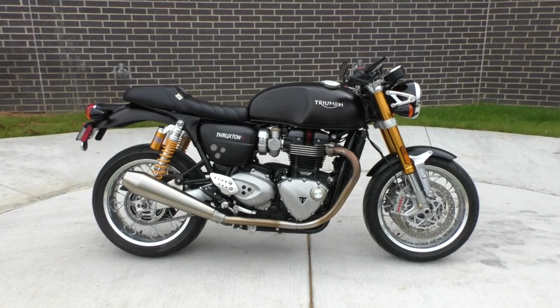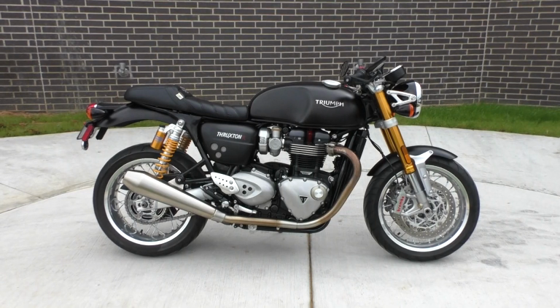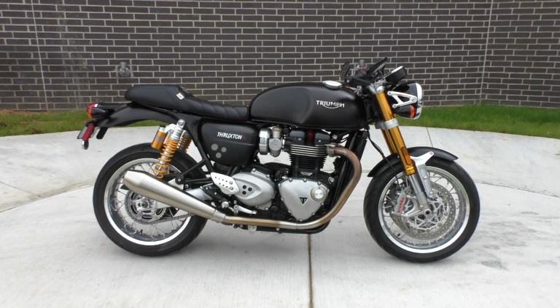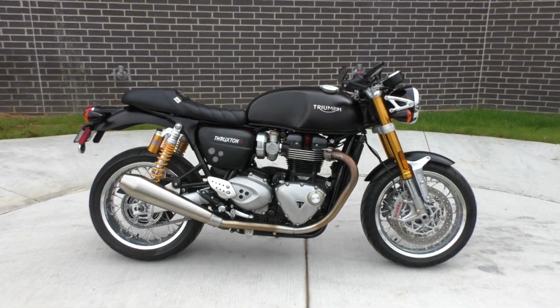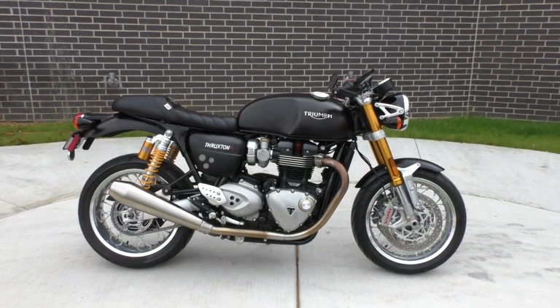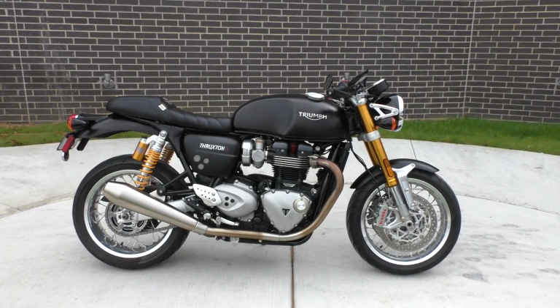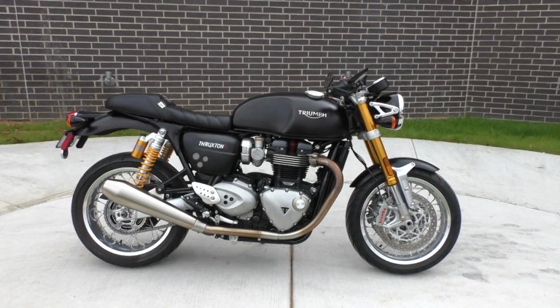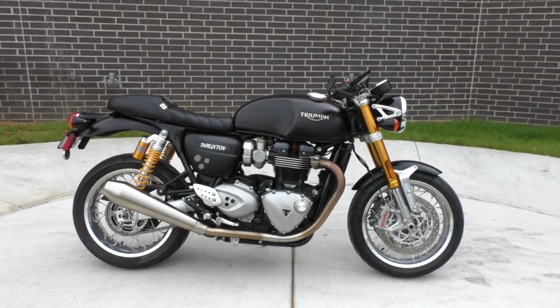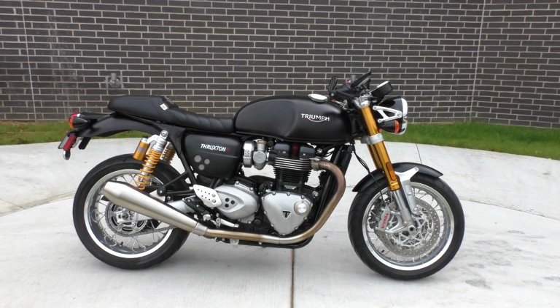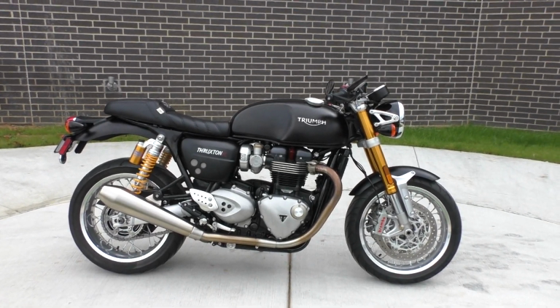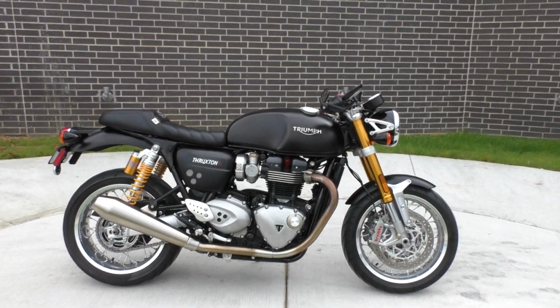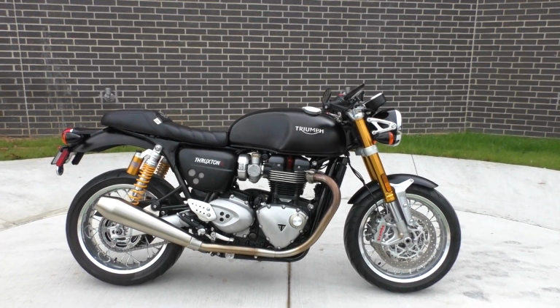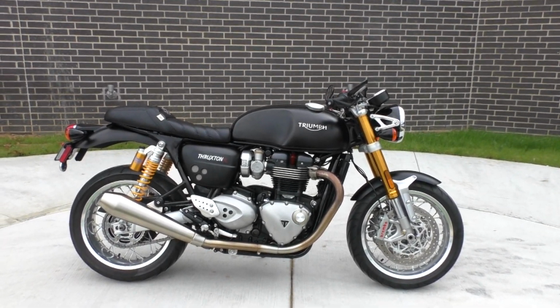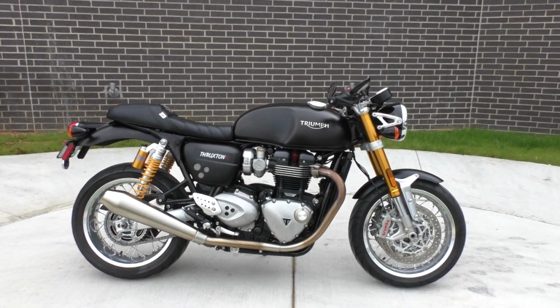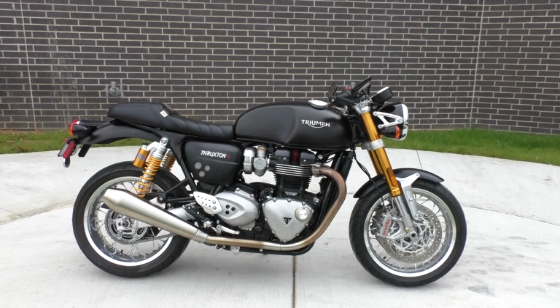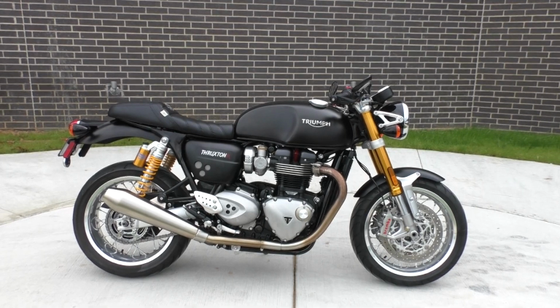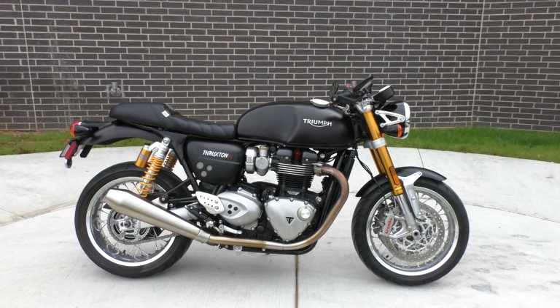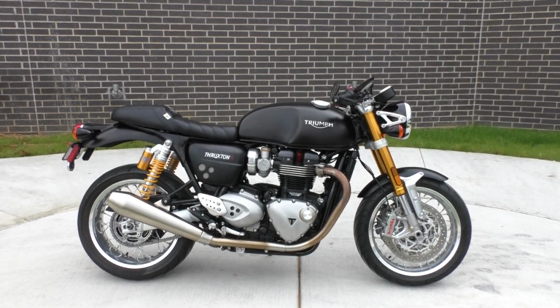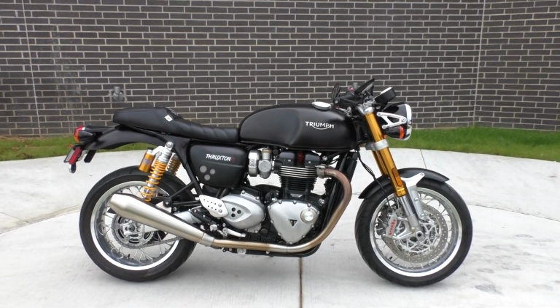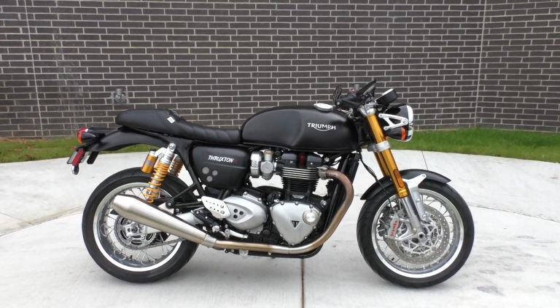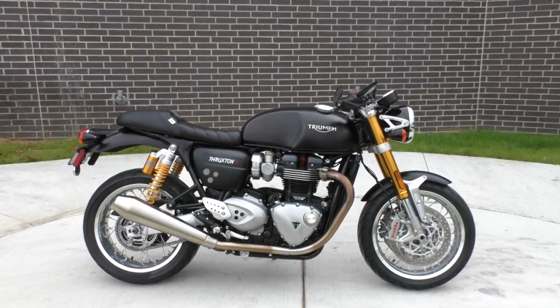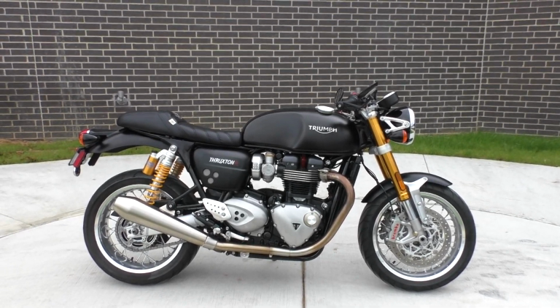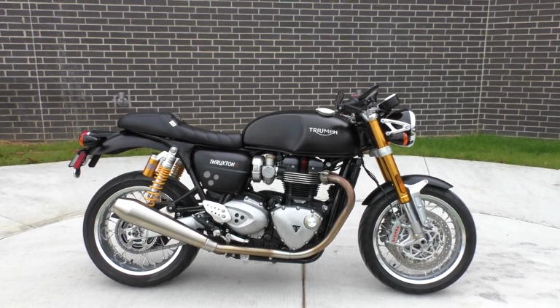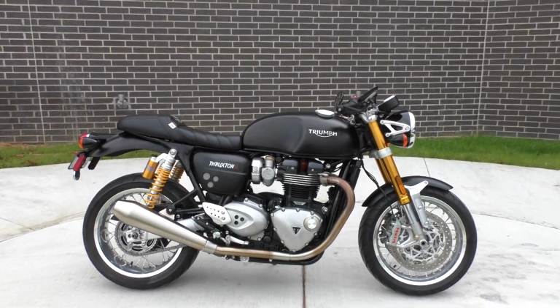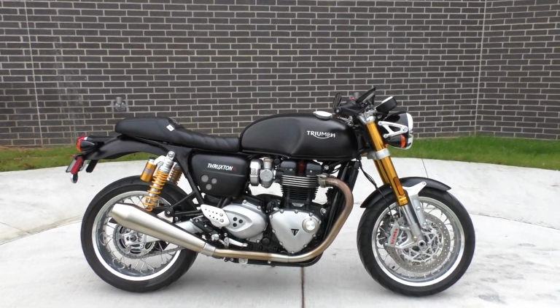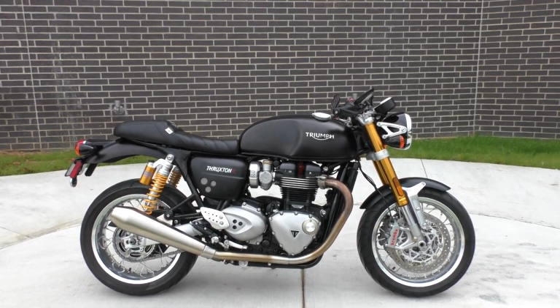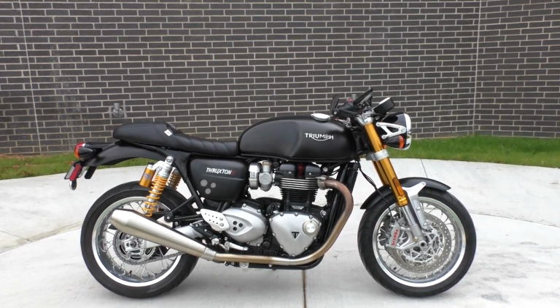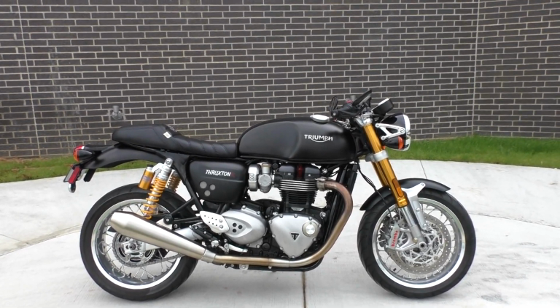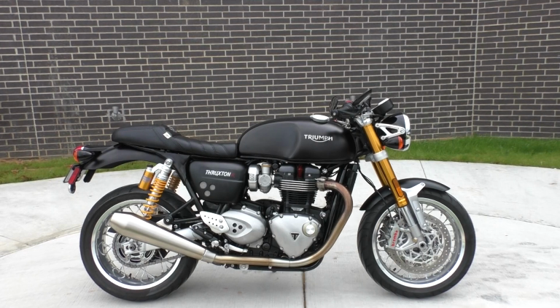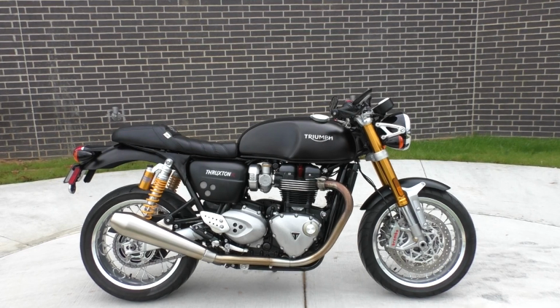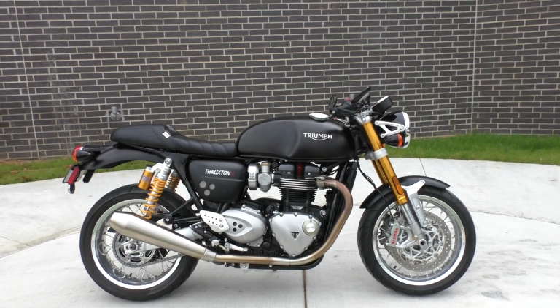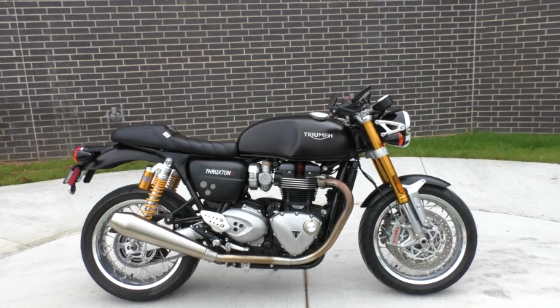What's going on guys? Nick here with Texas Best Used Motorcycles in Mansfield, Texas. Got a 2017 Triumph Bonneville Thruxton R with me today.